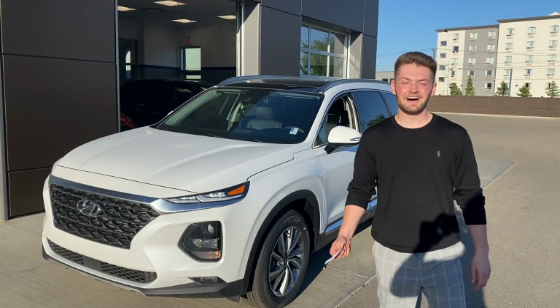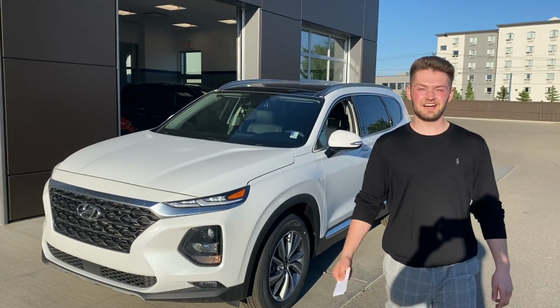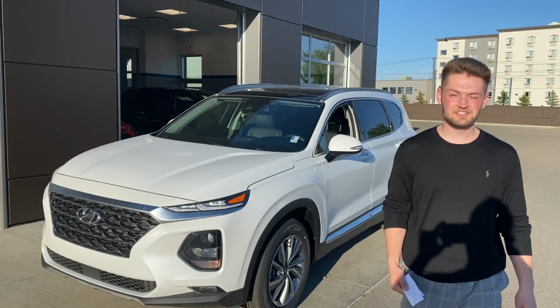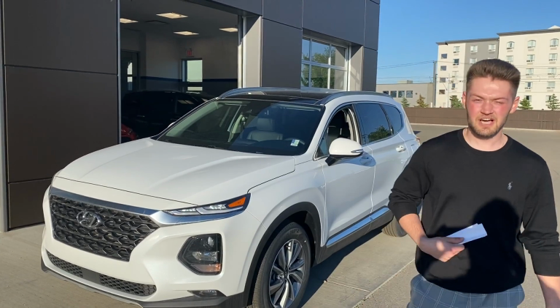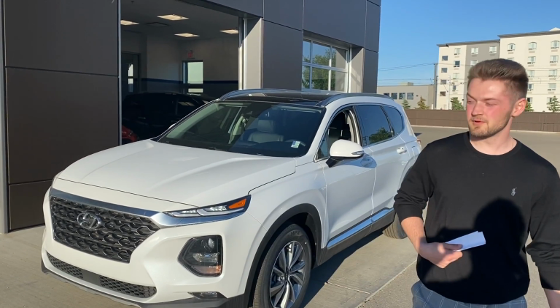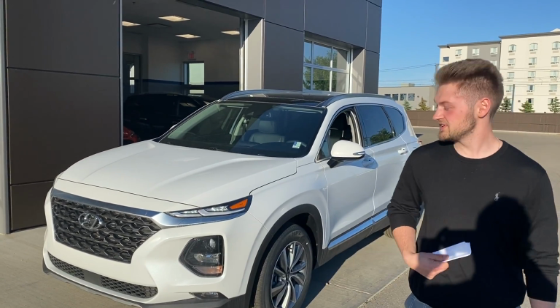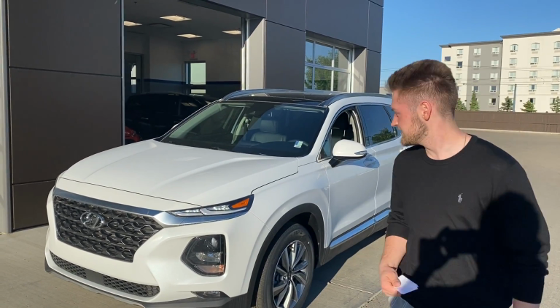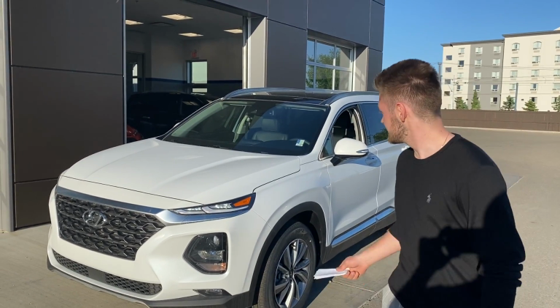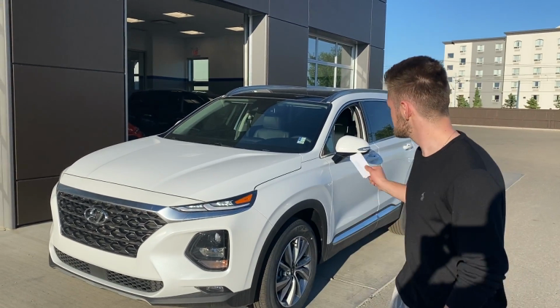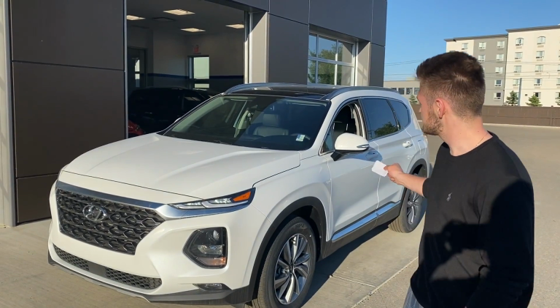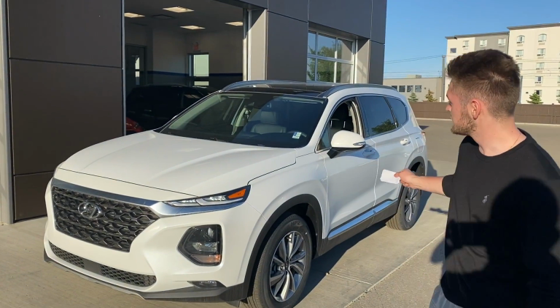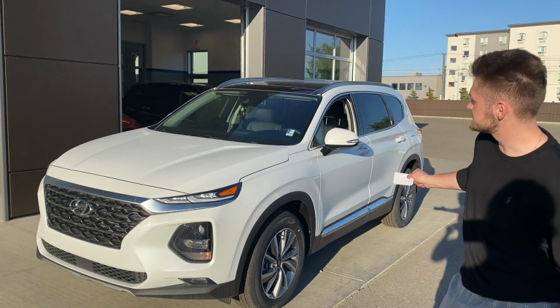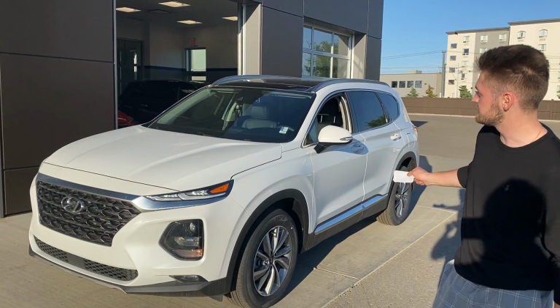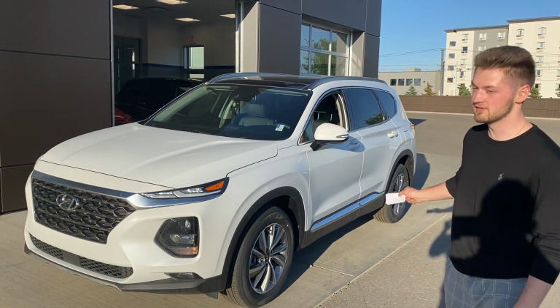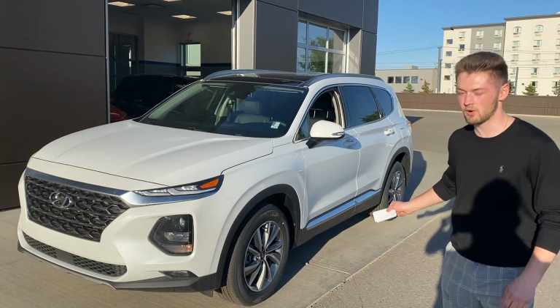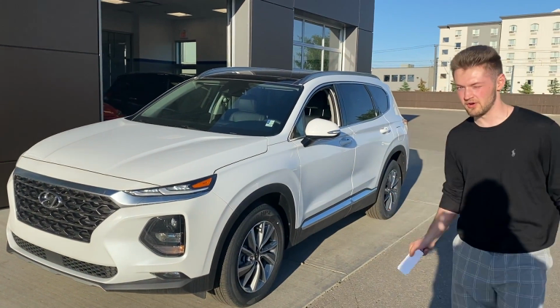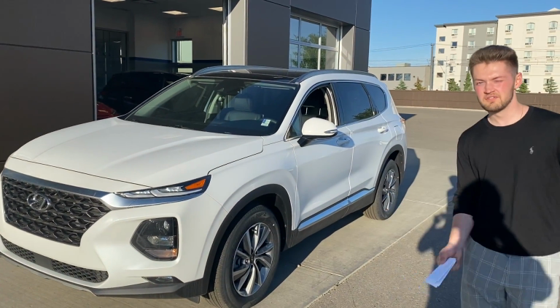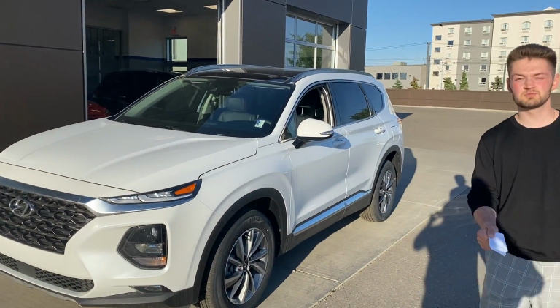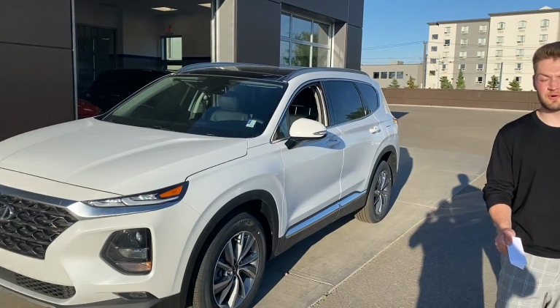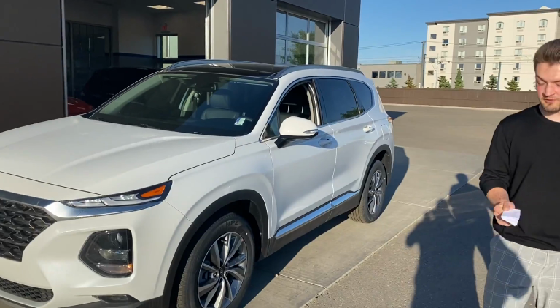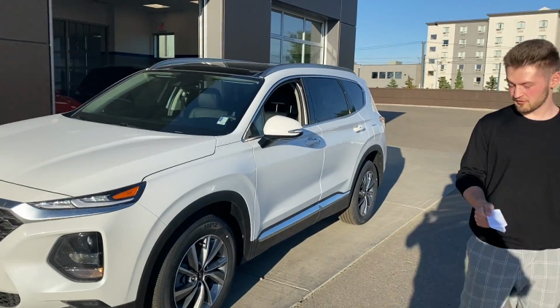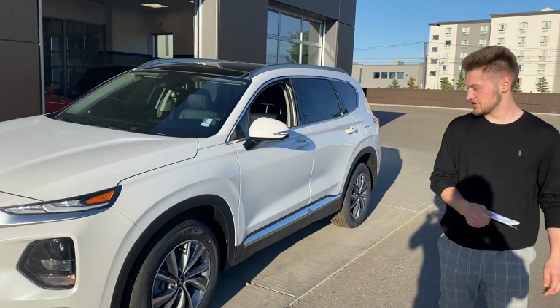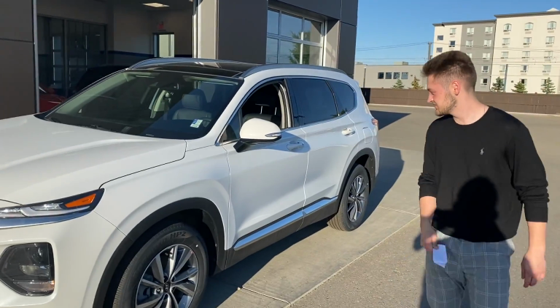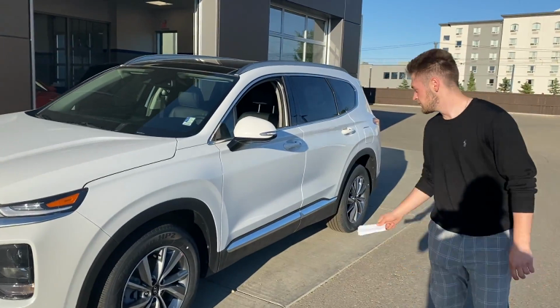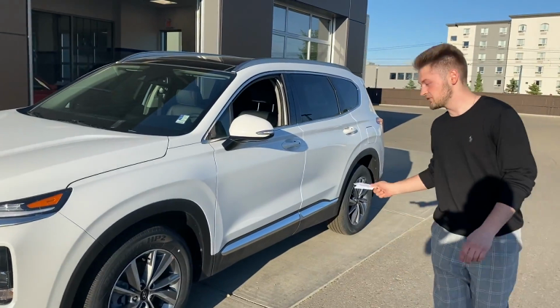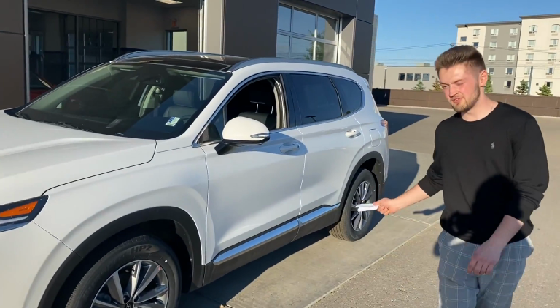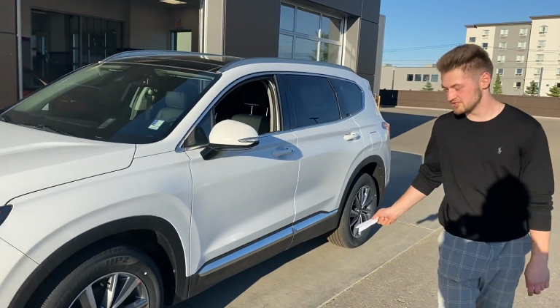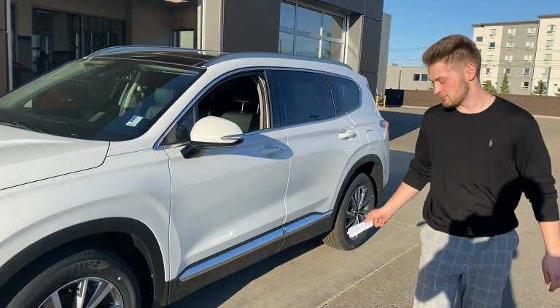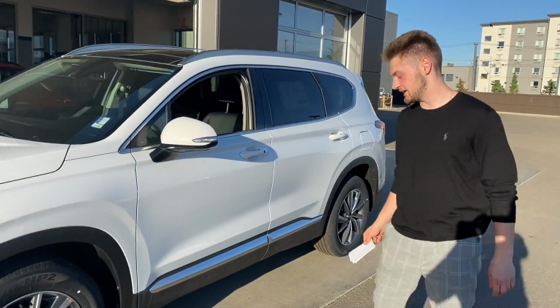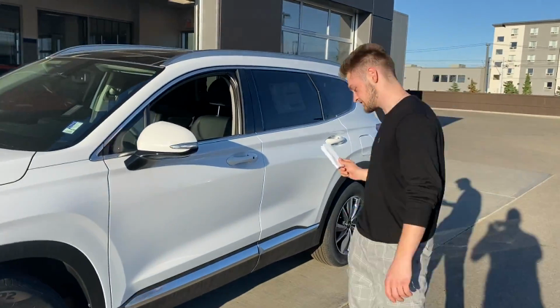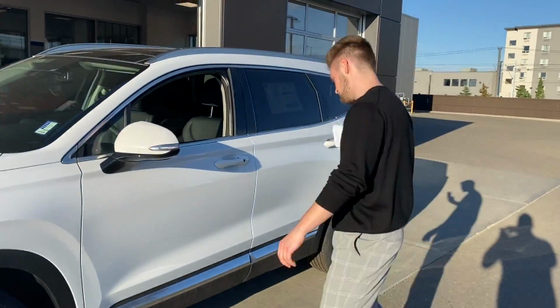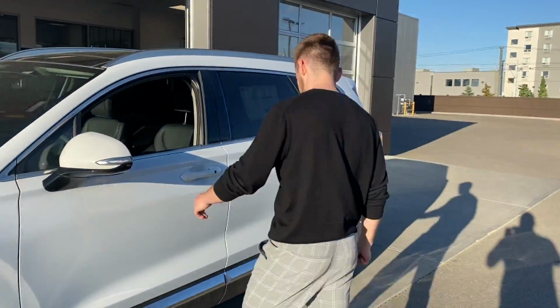Hi Tyler, this is Lion with River City Hyundai. Today I'm showing you the 2020 Santa Fe you inquired on. This is the preferred edition with the leather and sundry package.